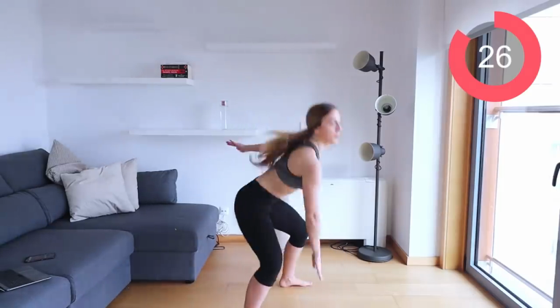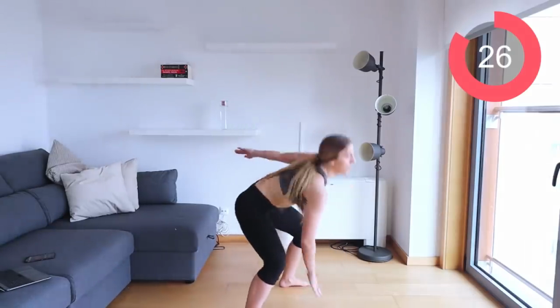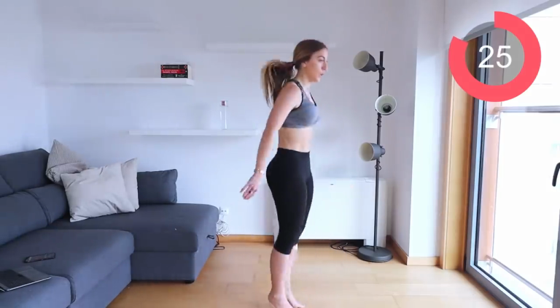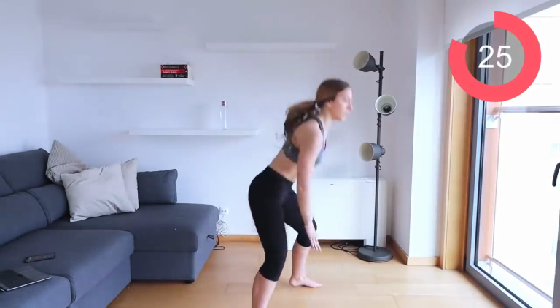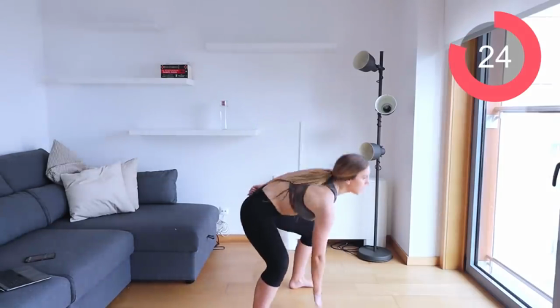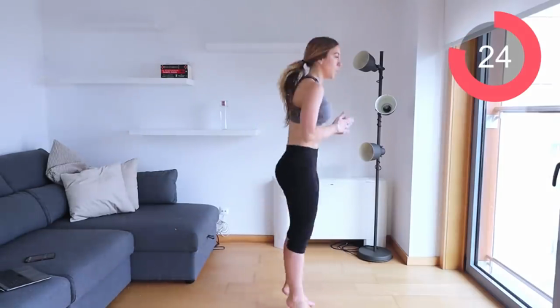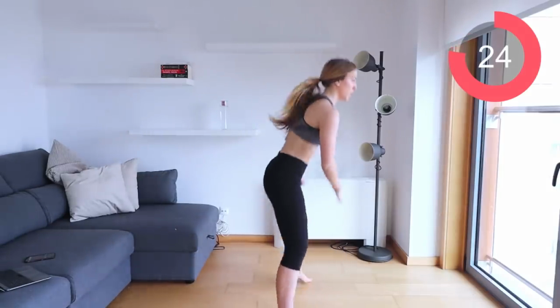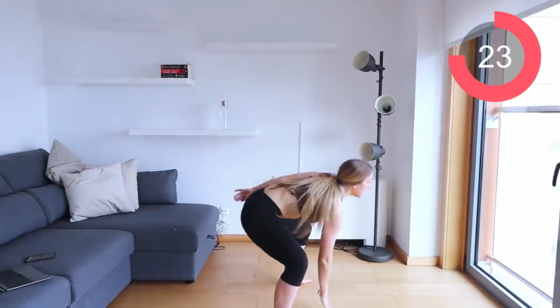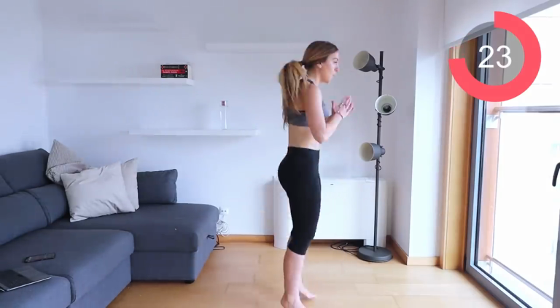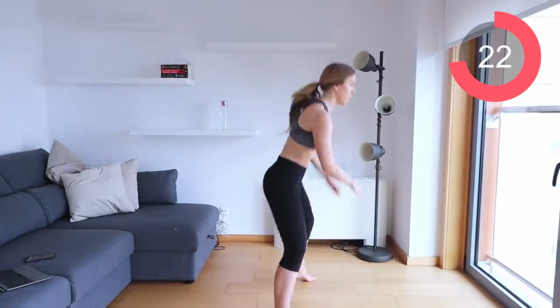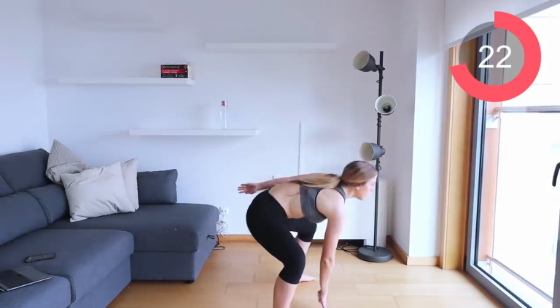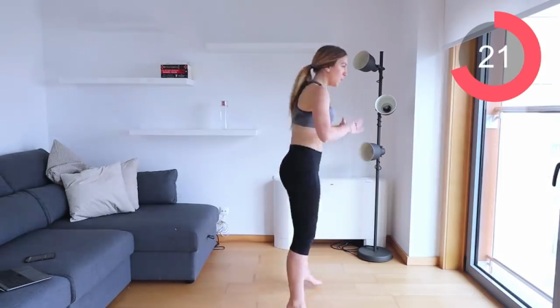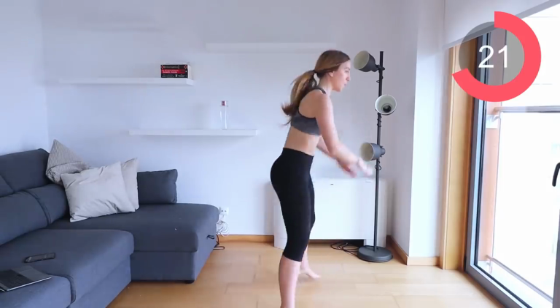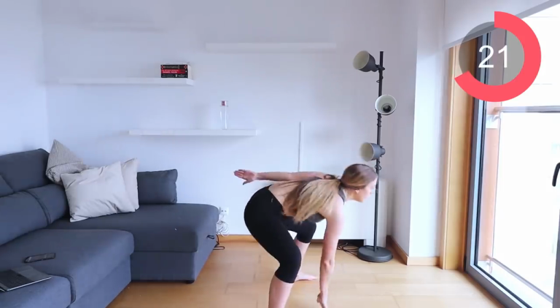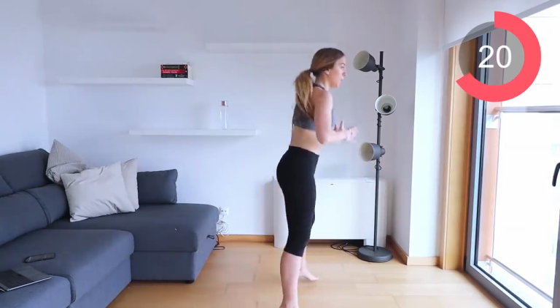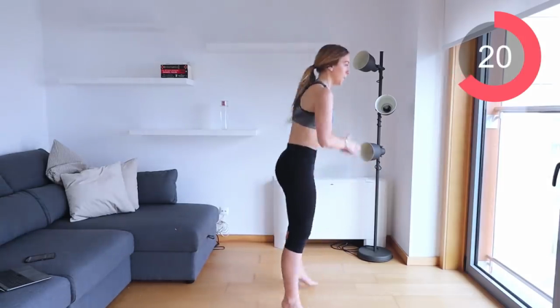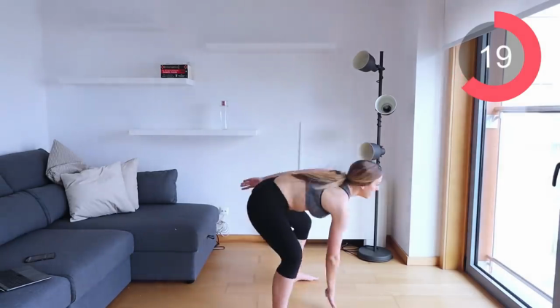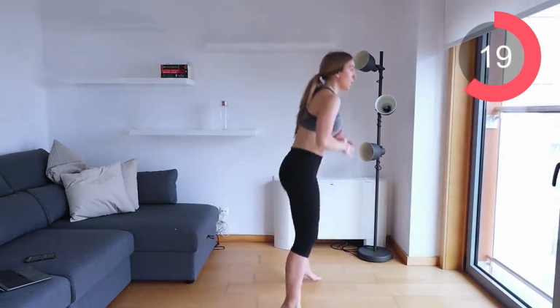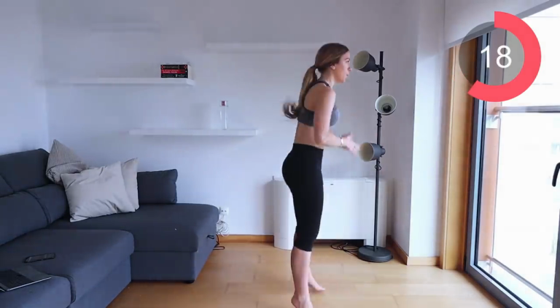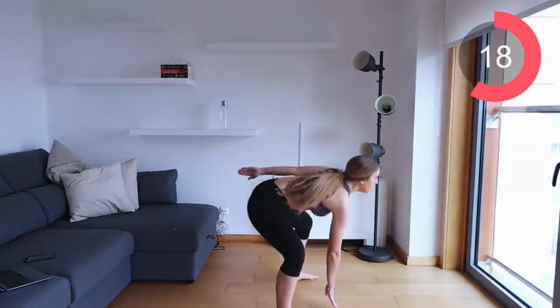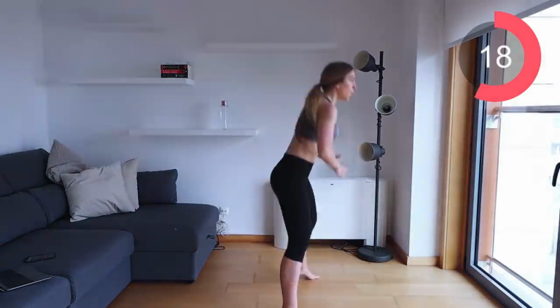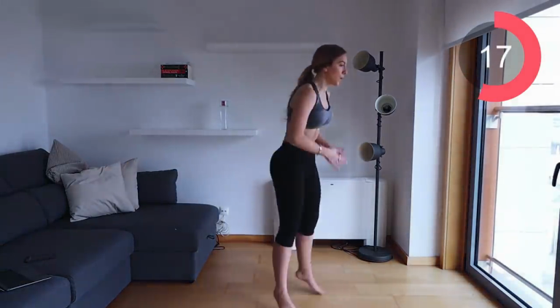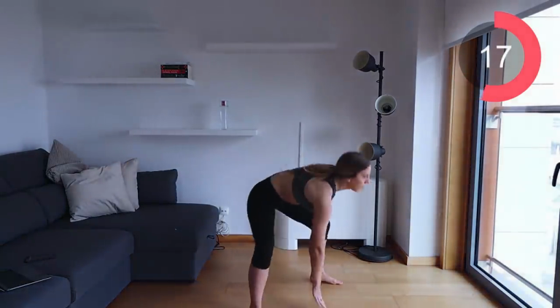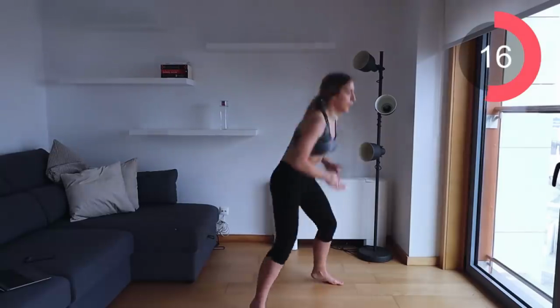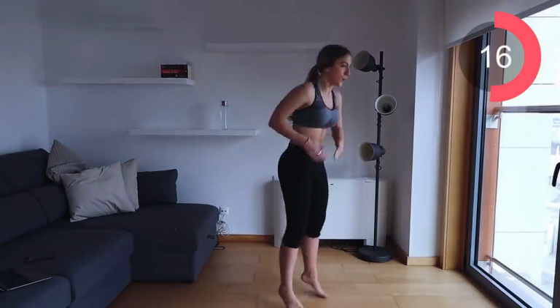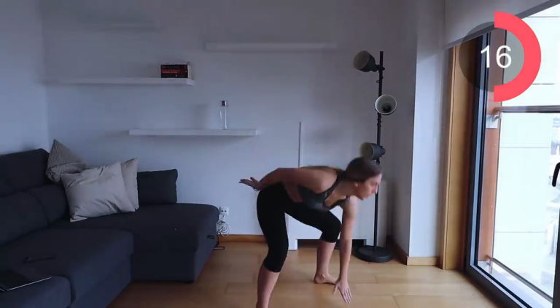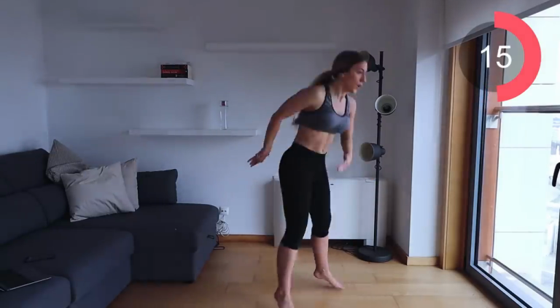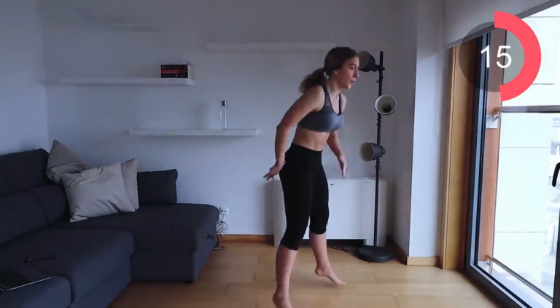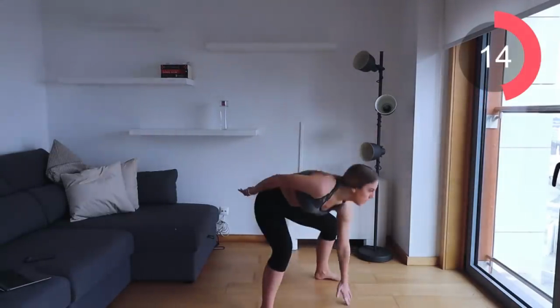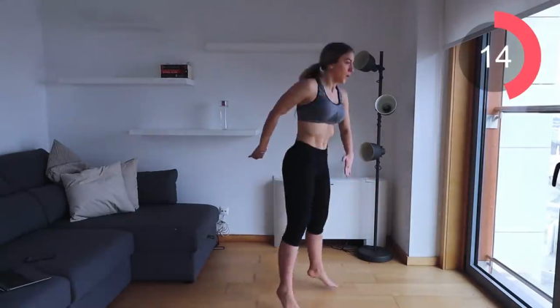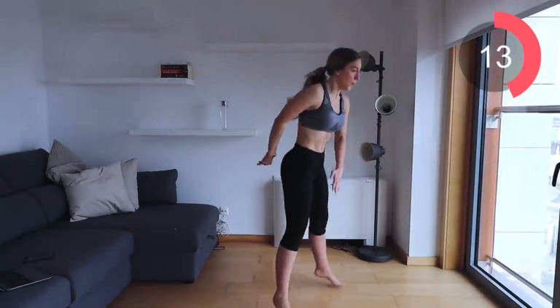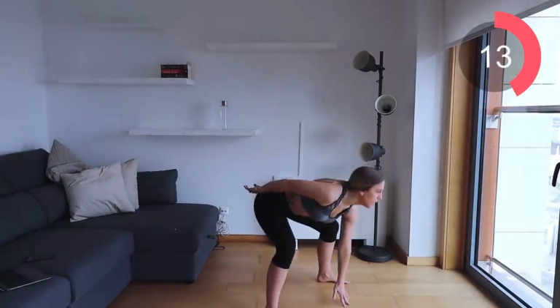Let's go into those squat floor taps — squat, feet together, squat, feet together. Make sure you're touching the floor every single time you go down. Remember to breathe, exhale as you're coming up.